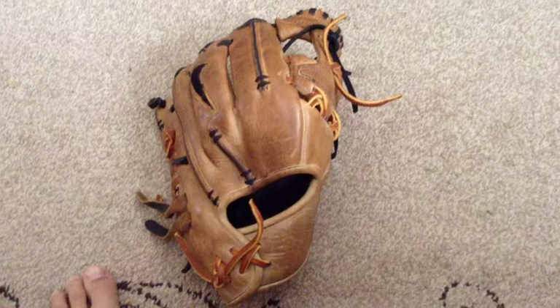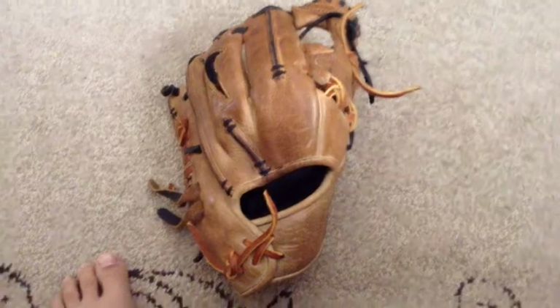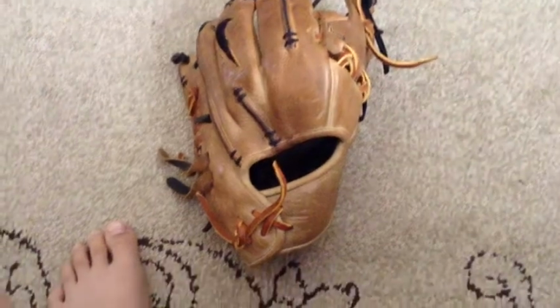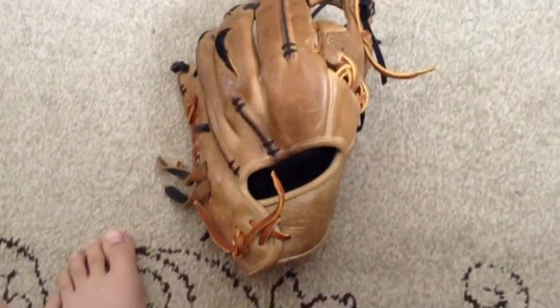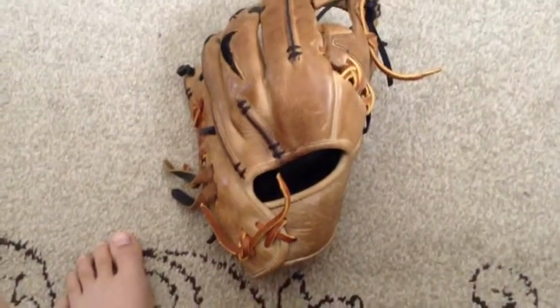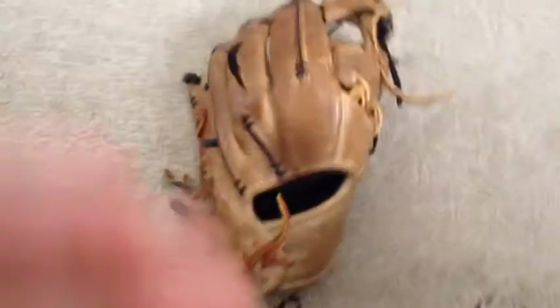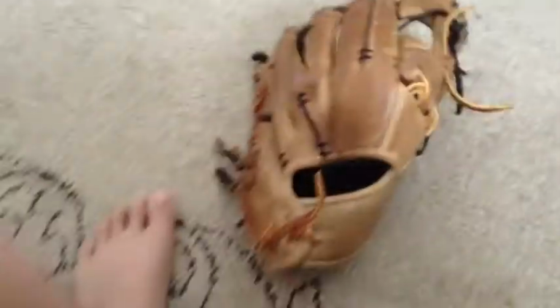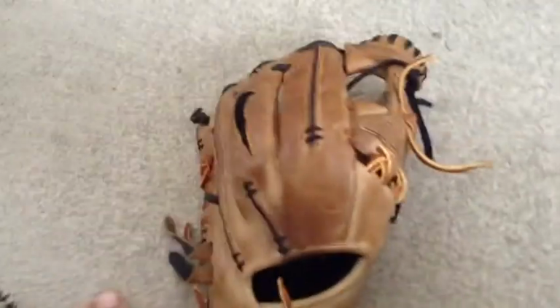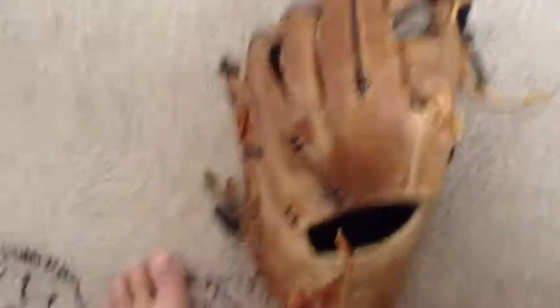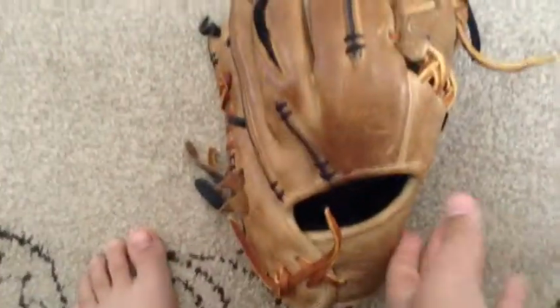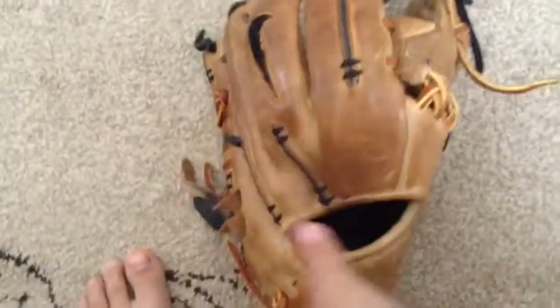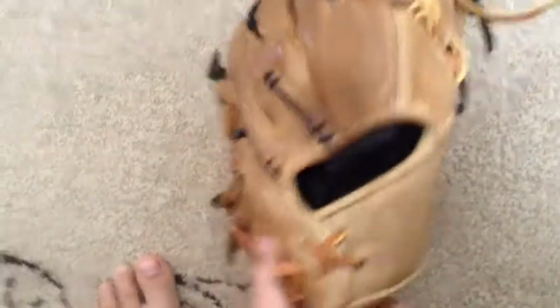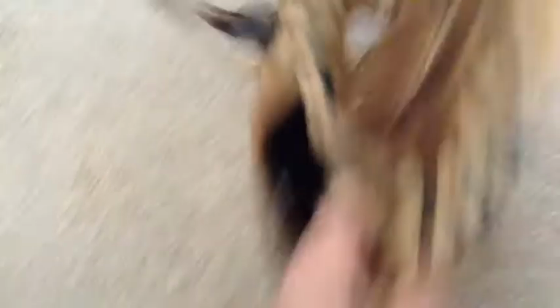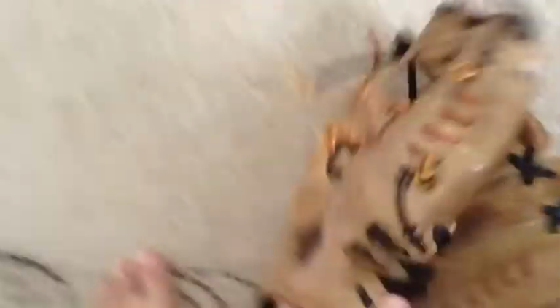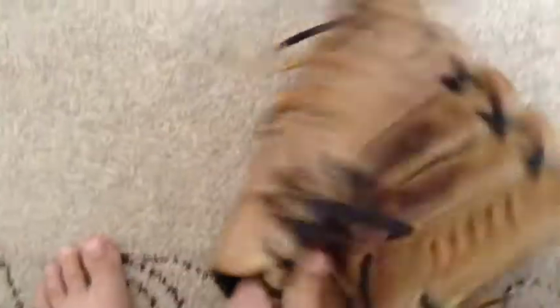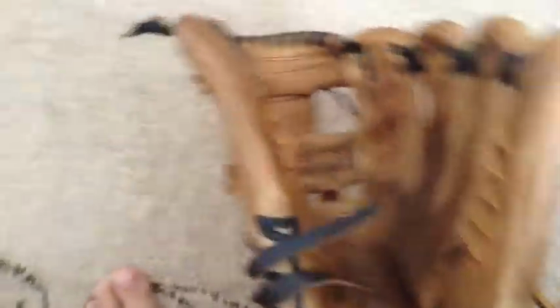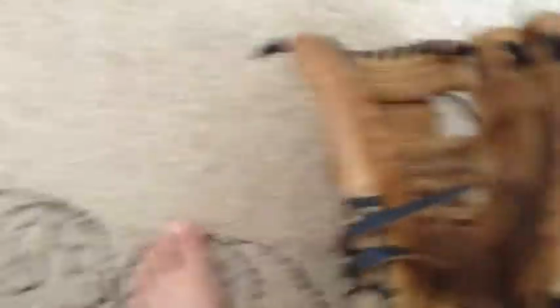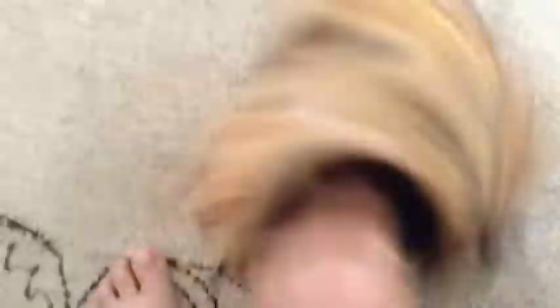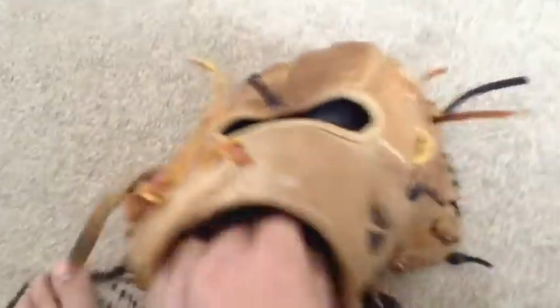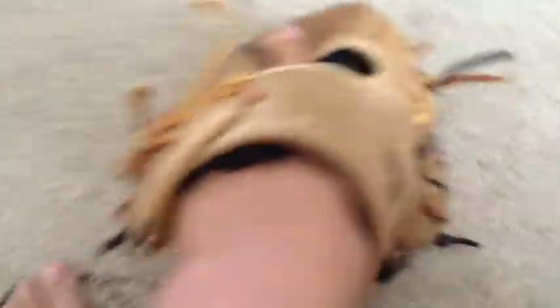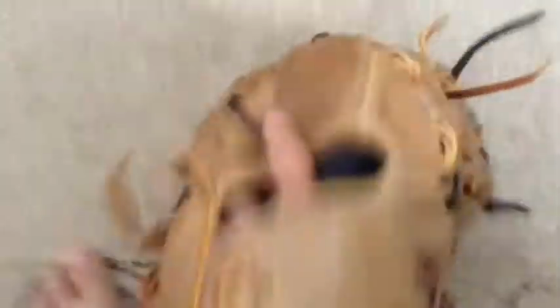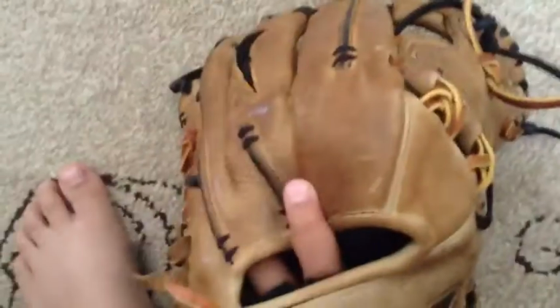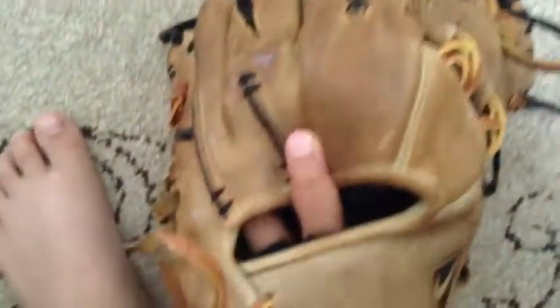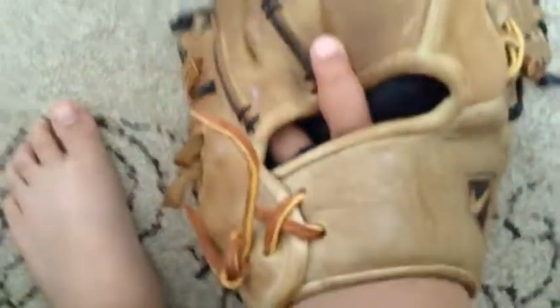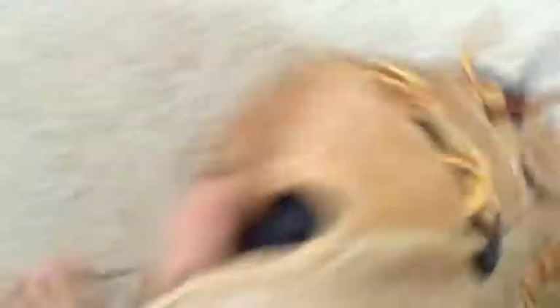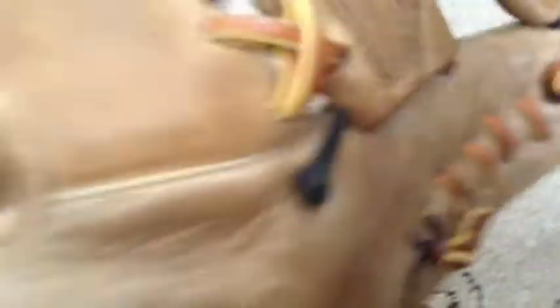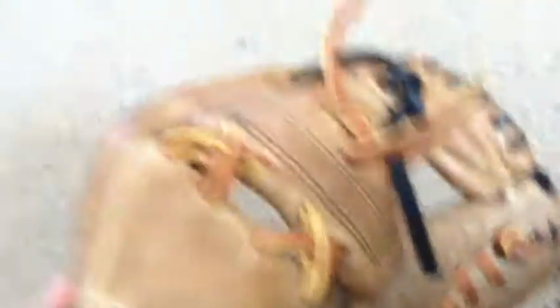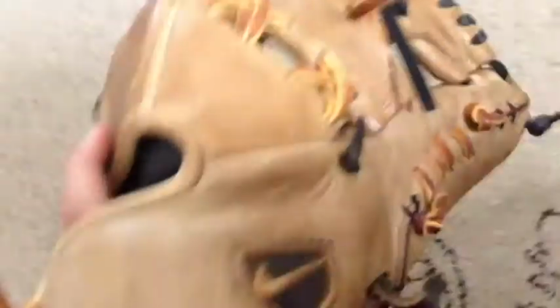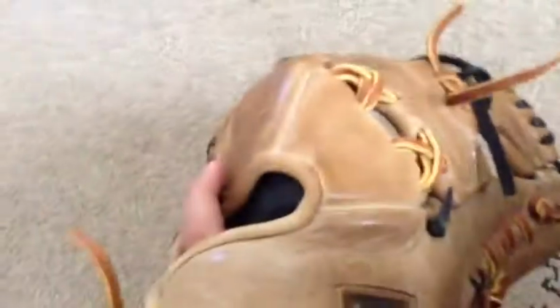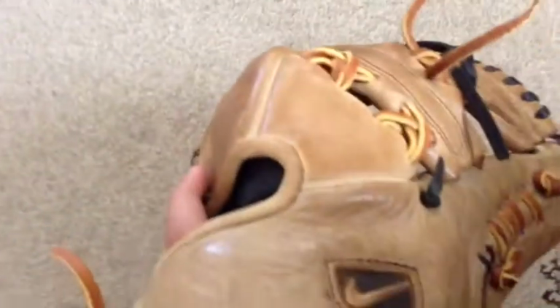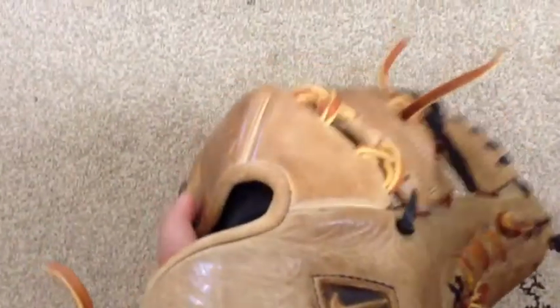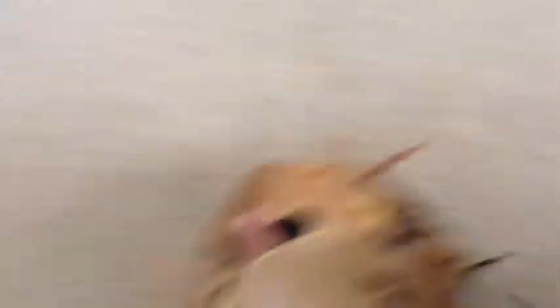What's up, YouTube? I'm doing an update on my Nike Diamond Elite Pro. I relaced the red spots to tan and made that double-X'd.